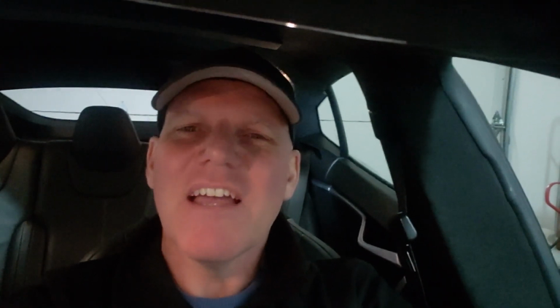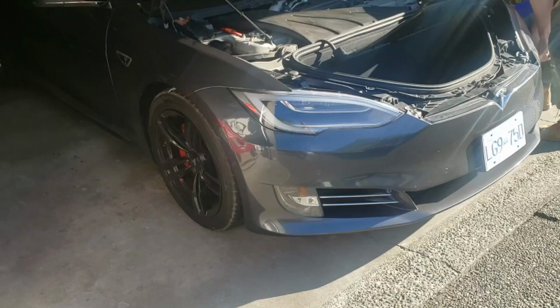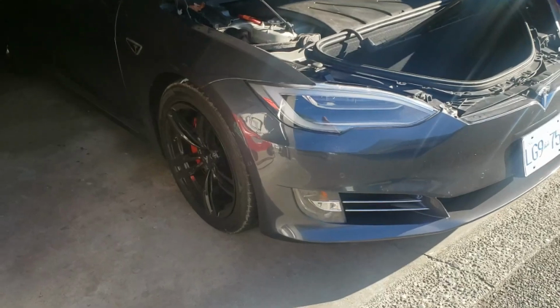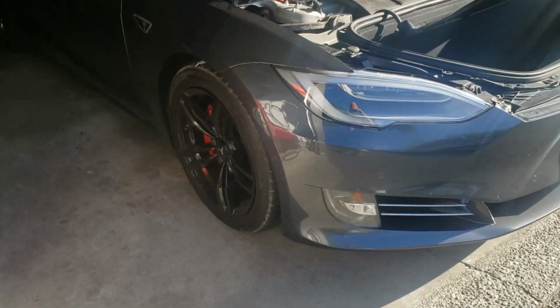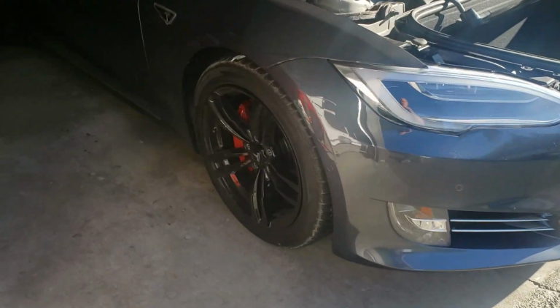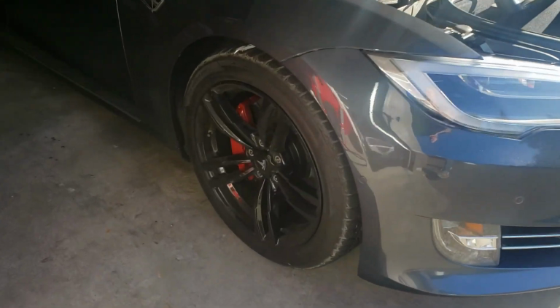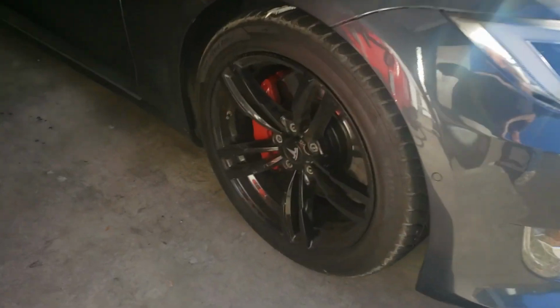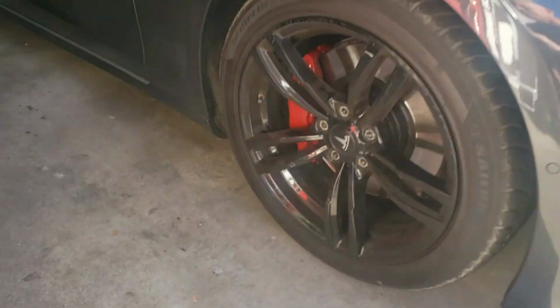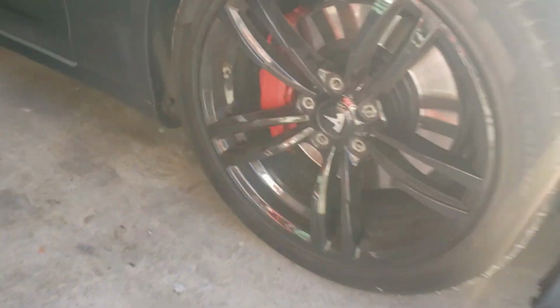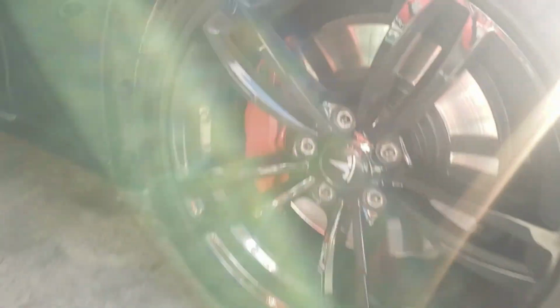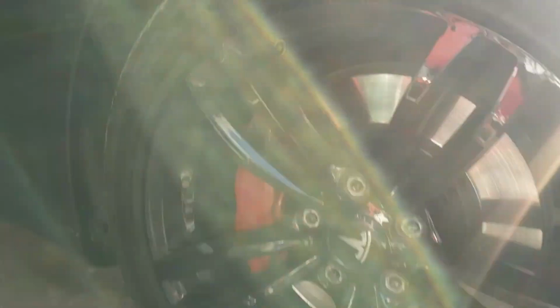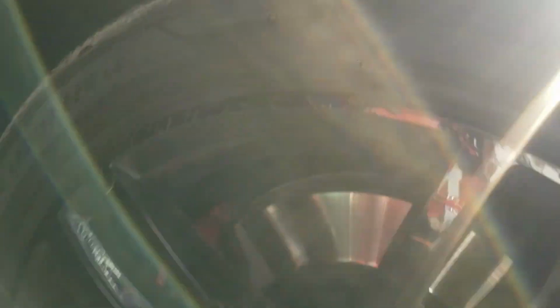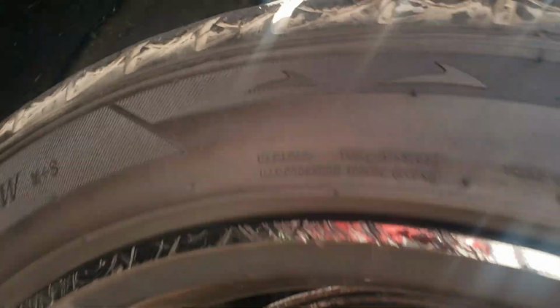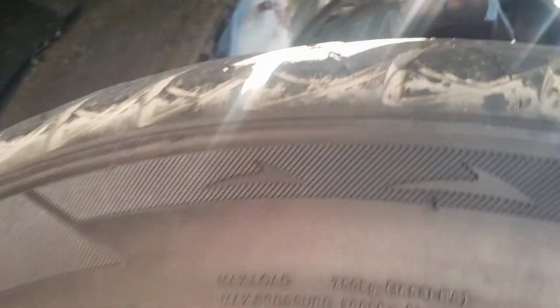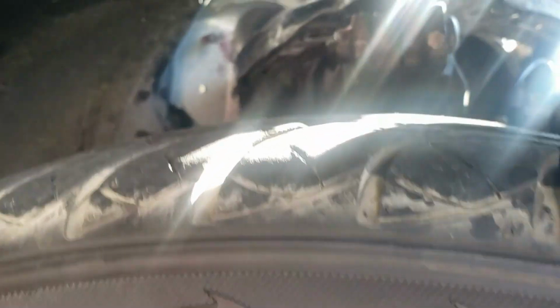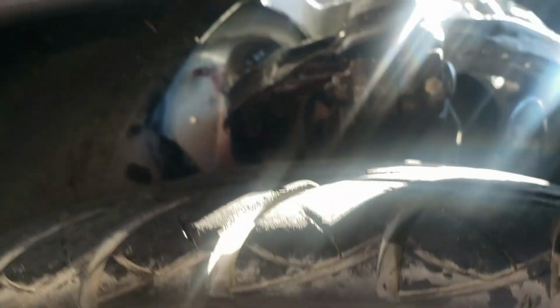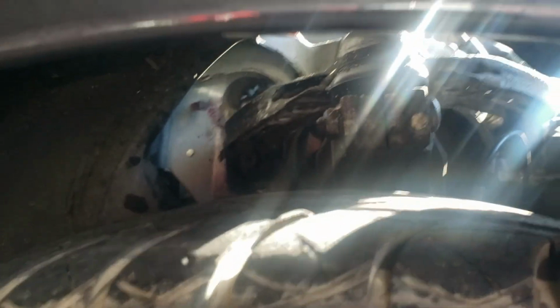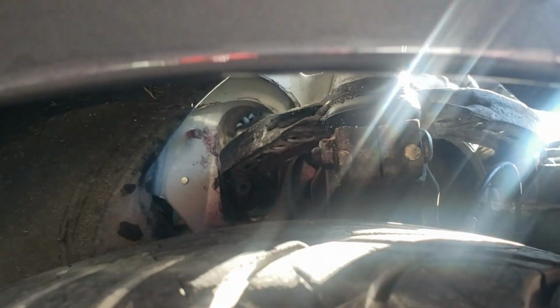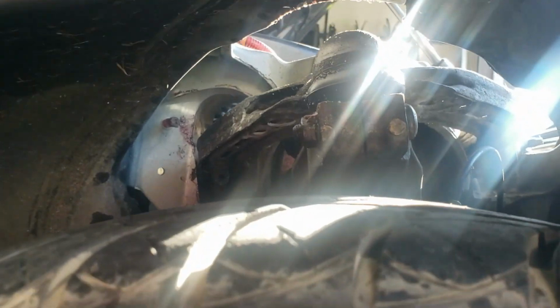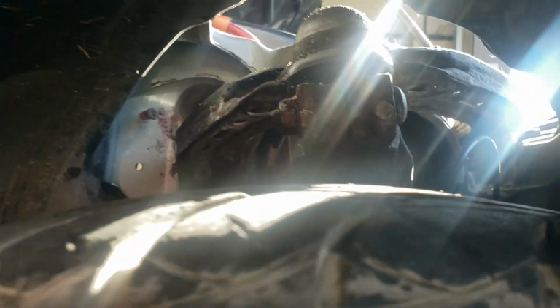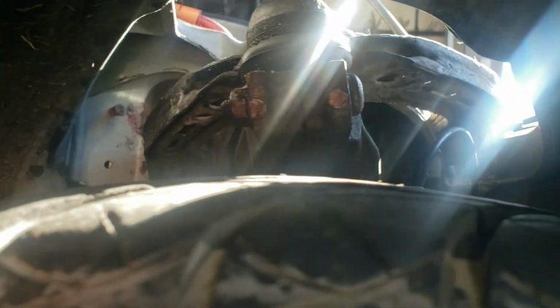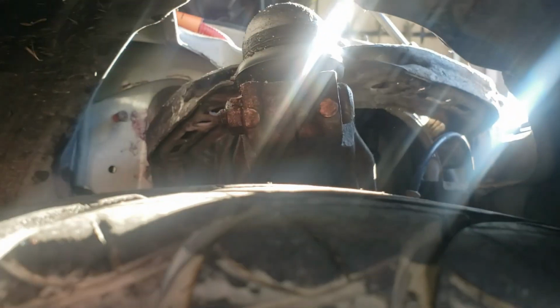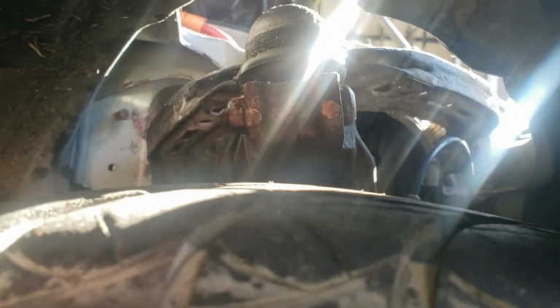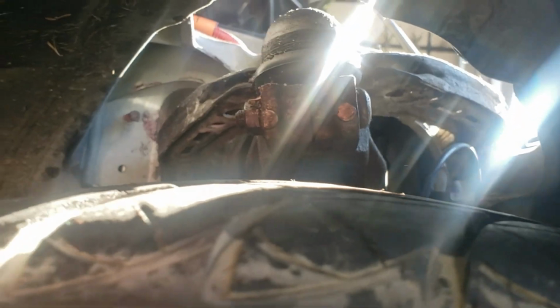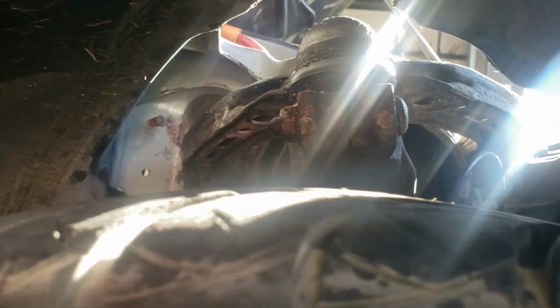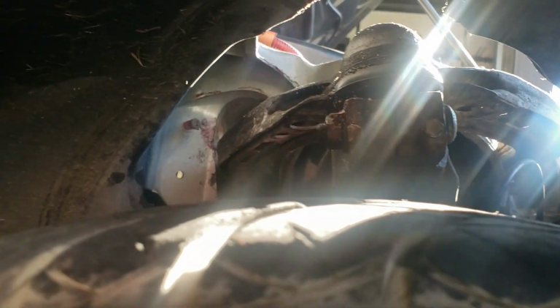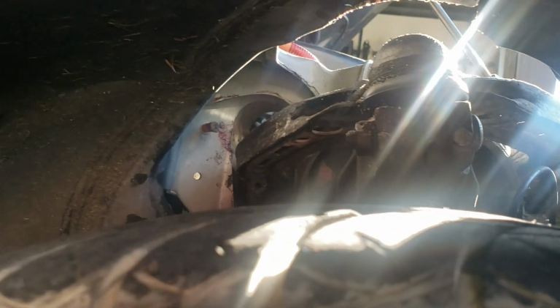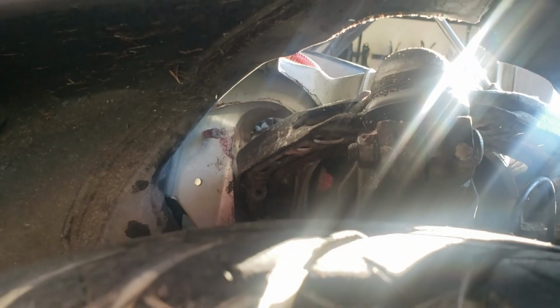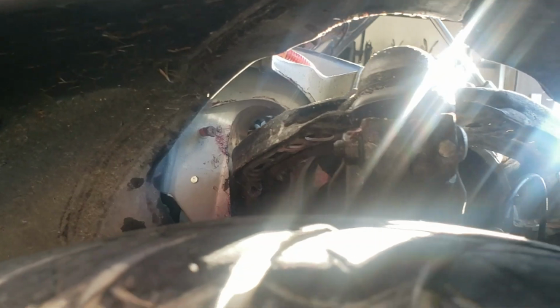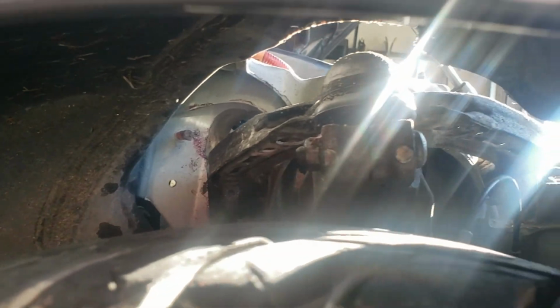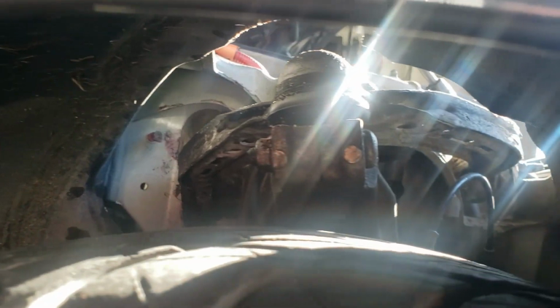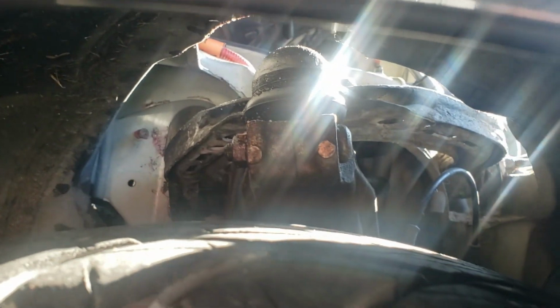After approximately 100,000 kilometers, Tesla's control arms typically wear out. You can see here that both my front control arms are completely rusted and worn out. The ball joint is also worn out.